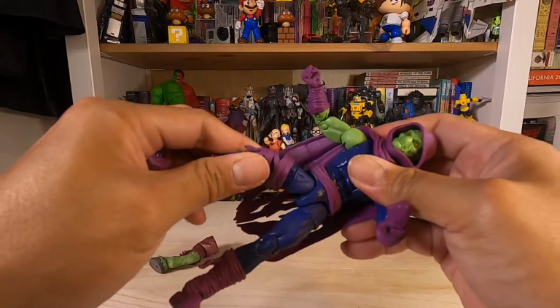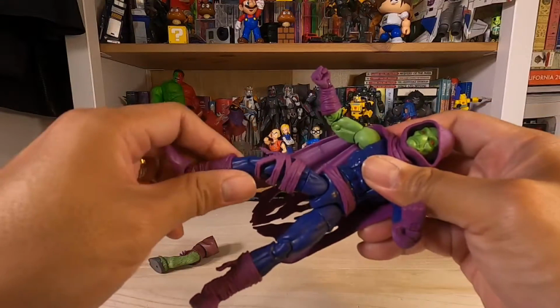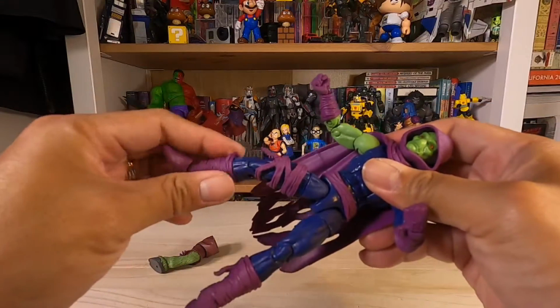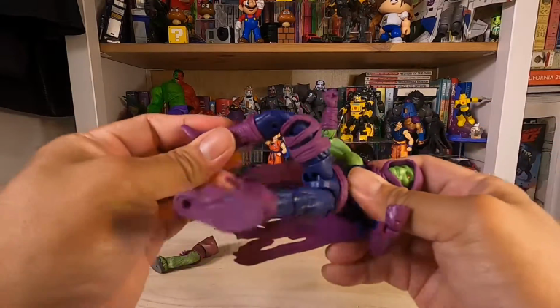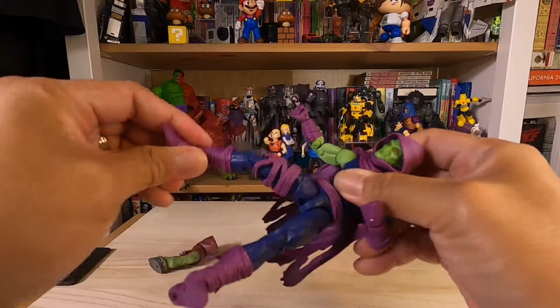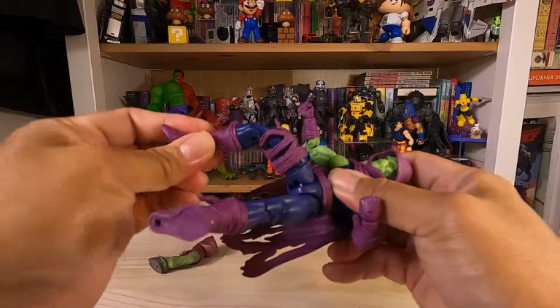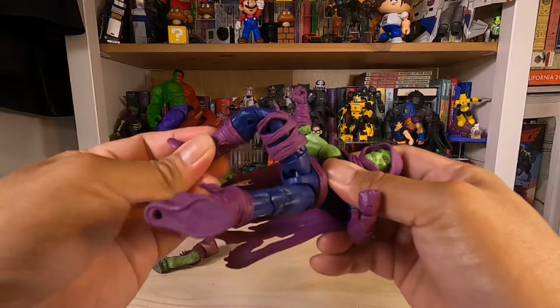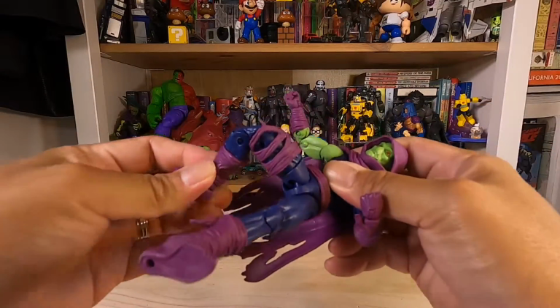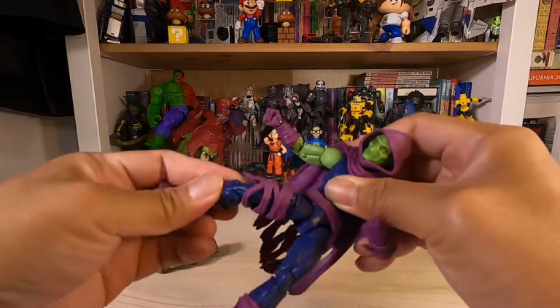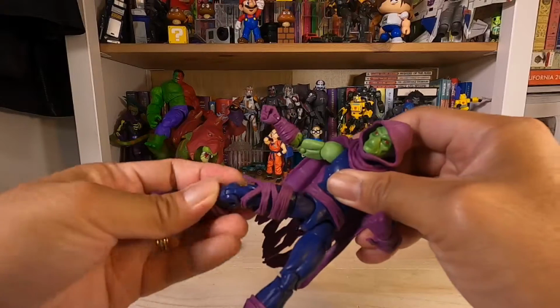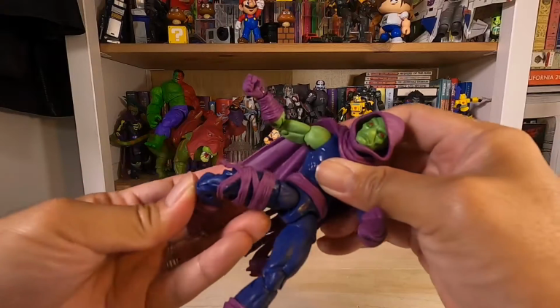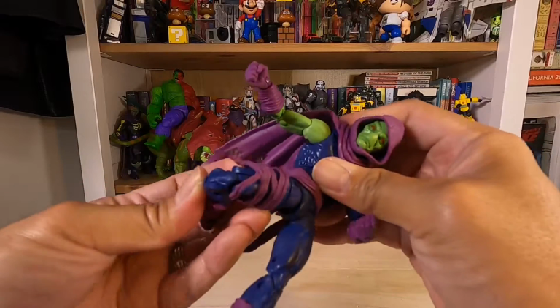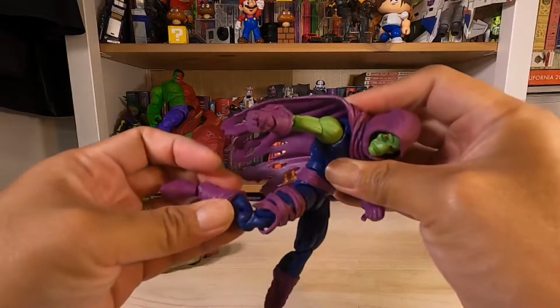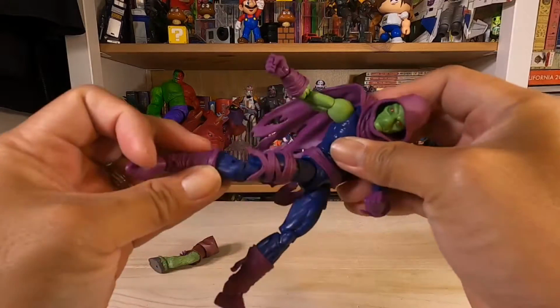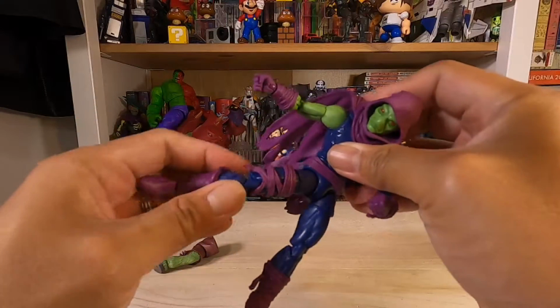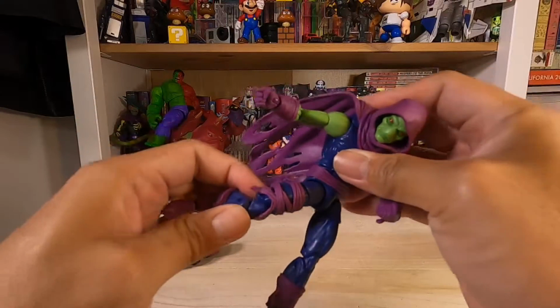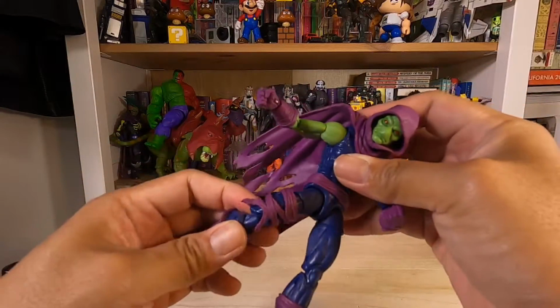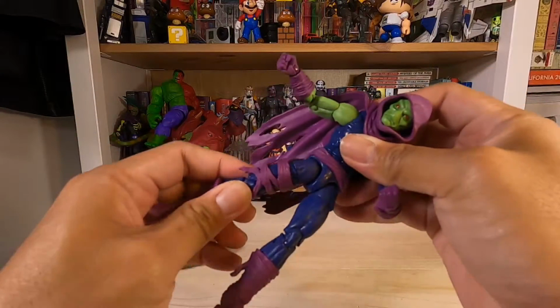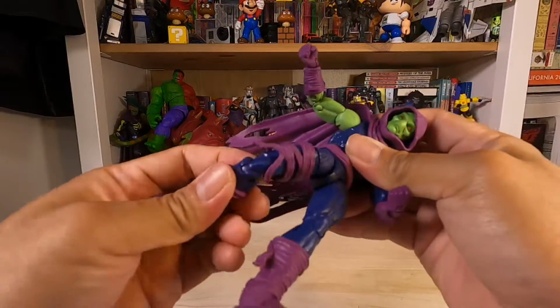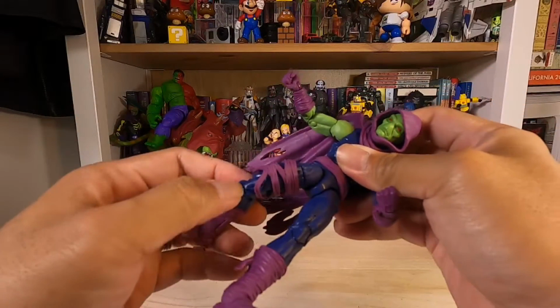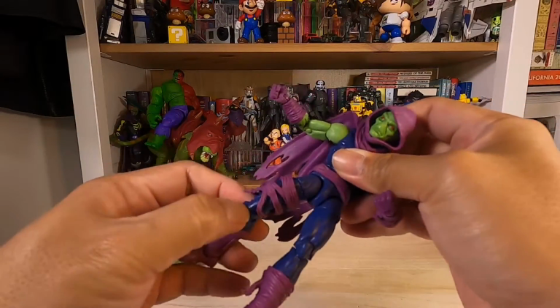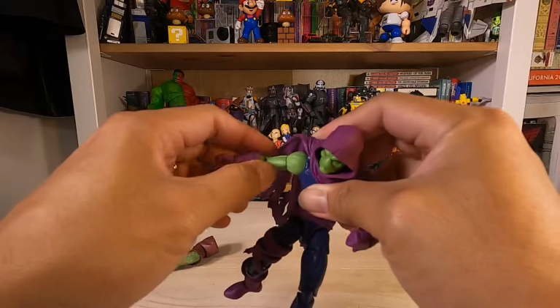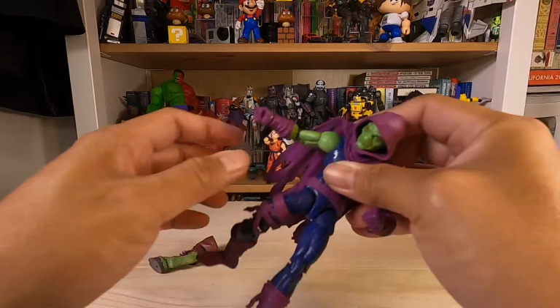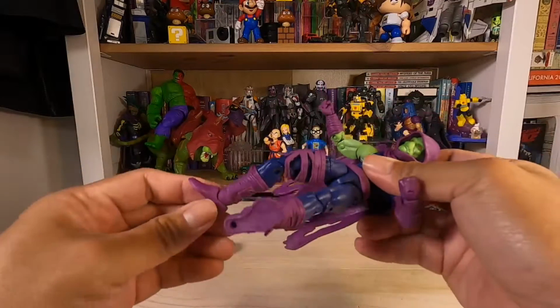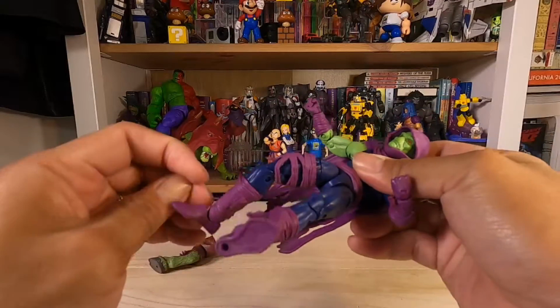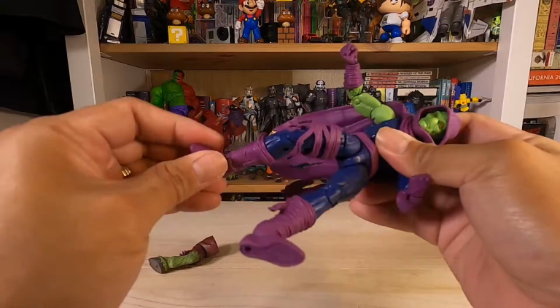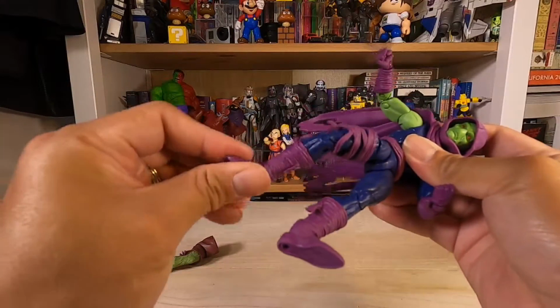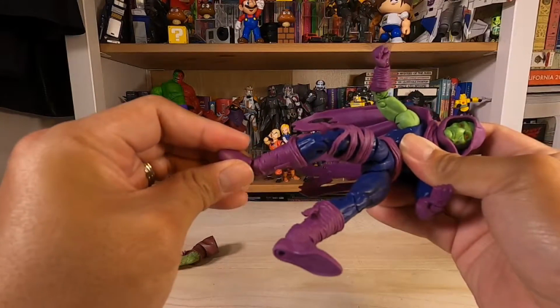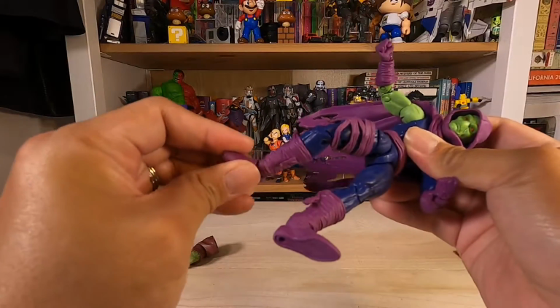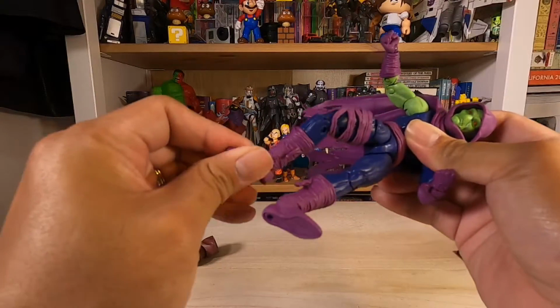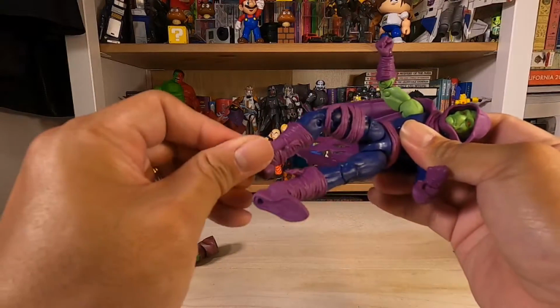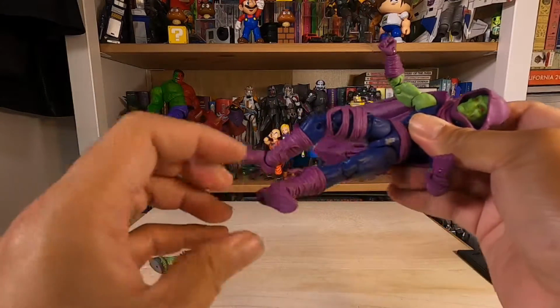Dice wiggle. Knees — this is a little bit flimsy, the knees and the elbows. Ball joint. Feet.